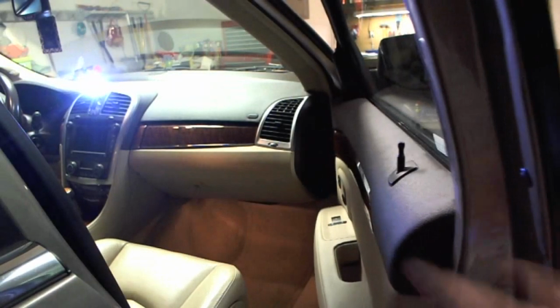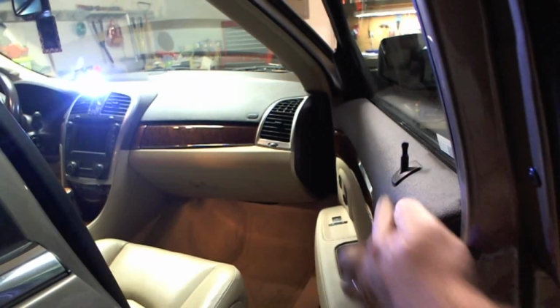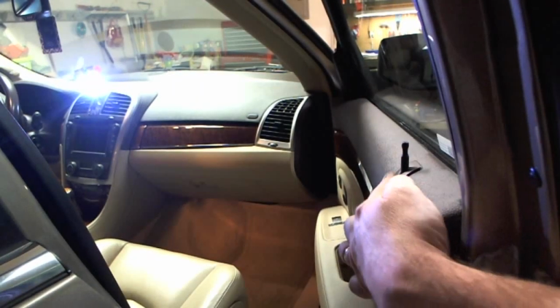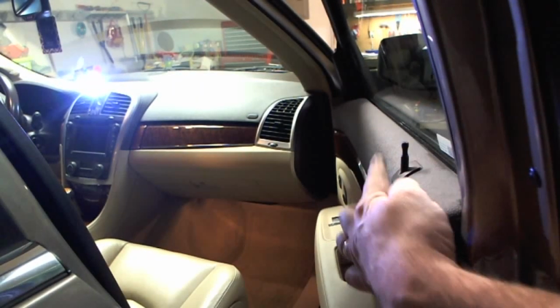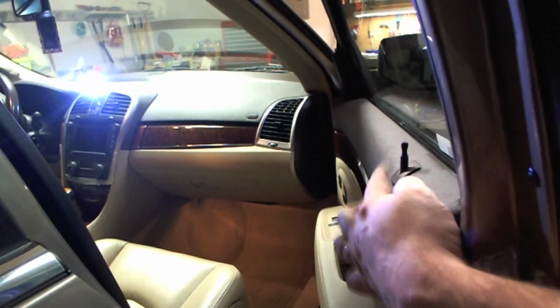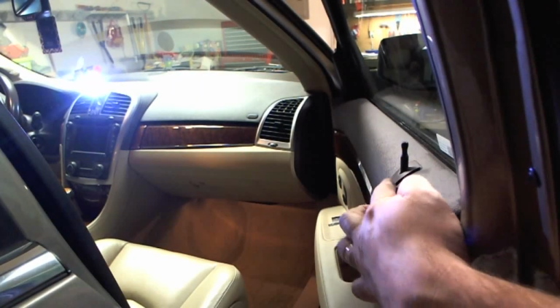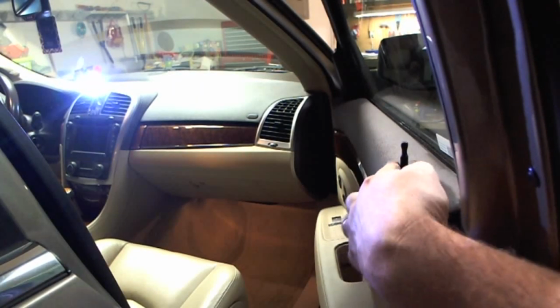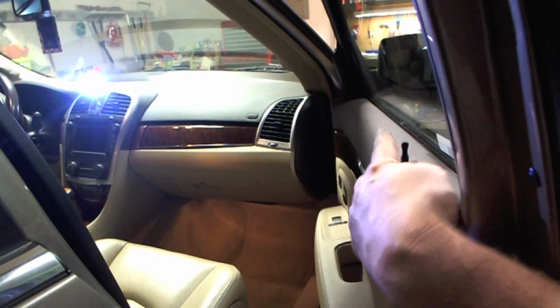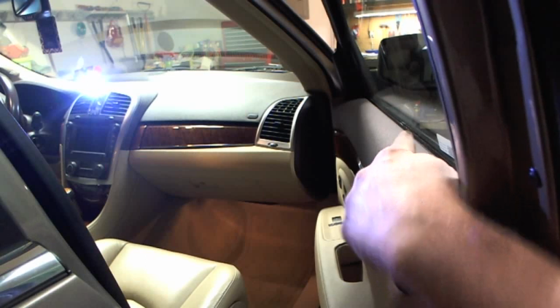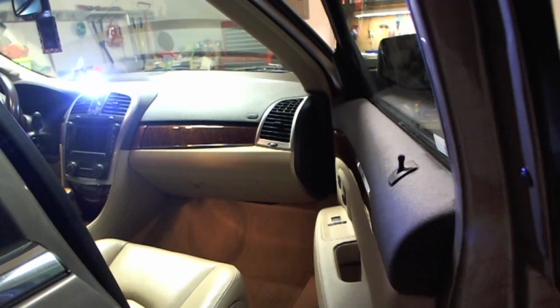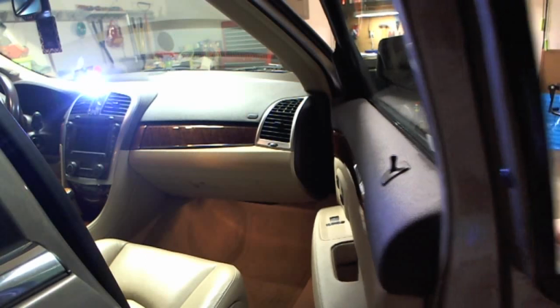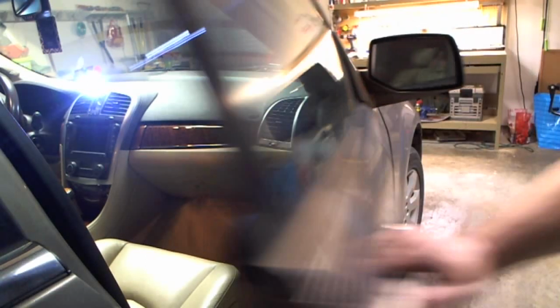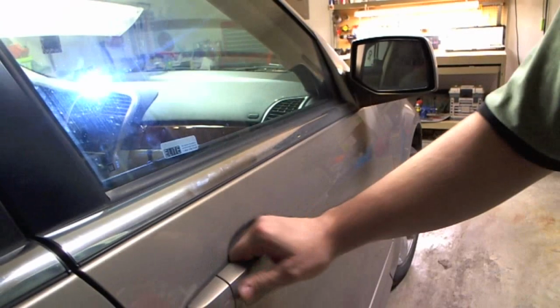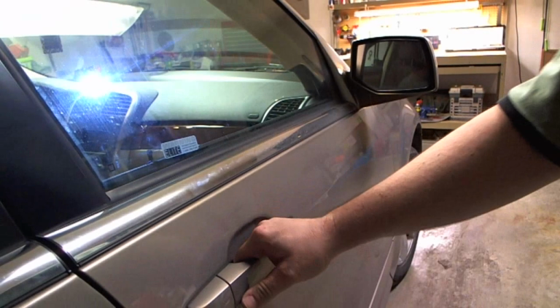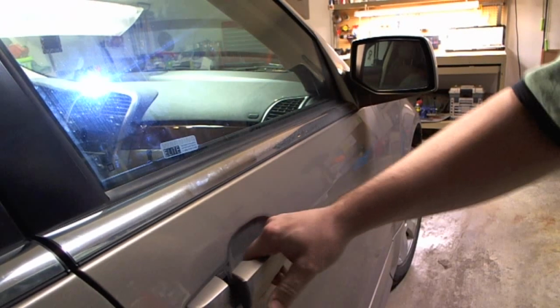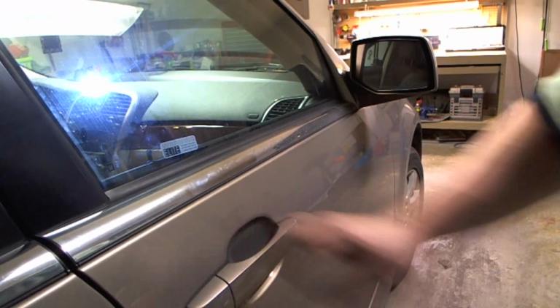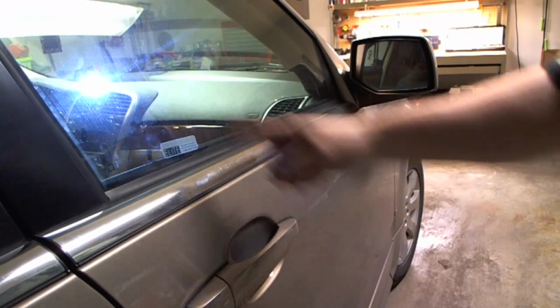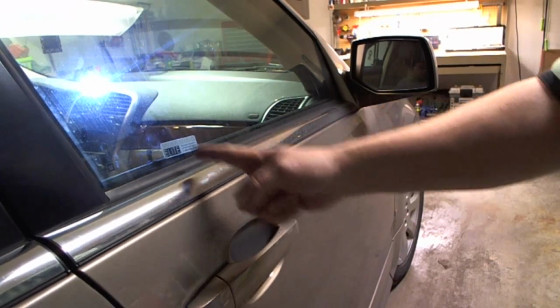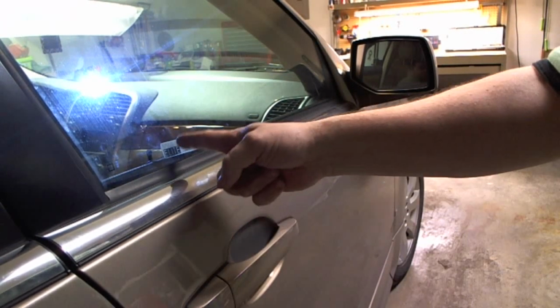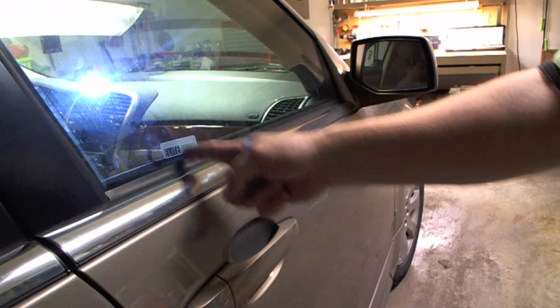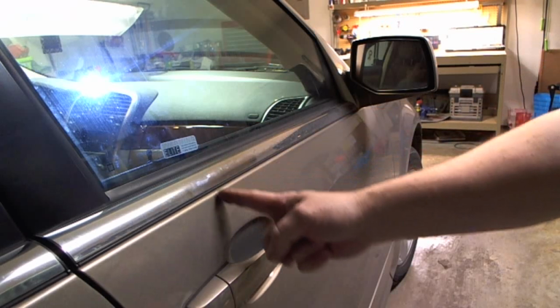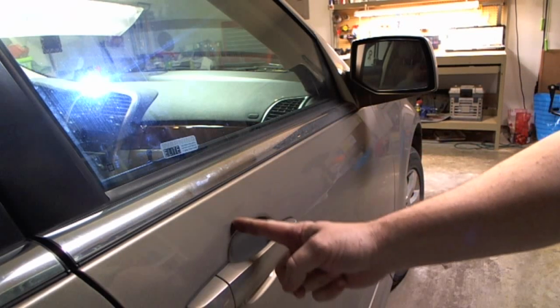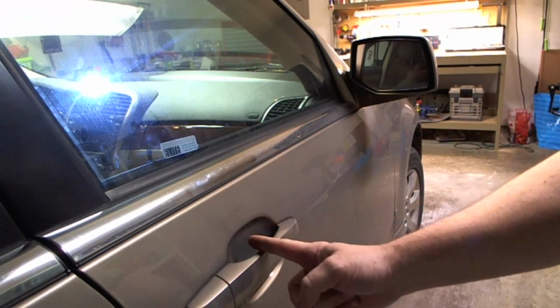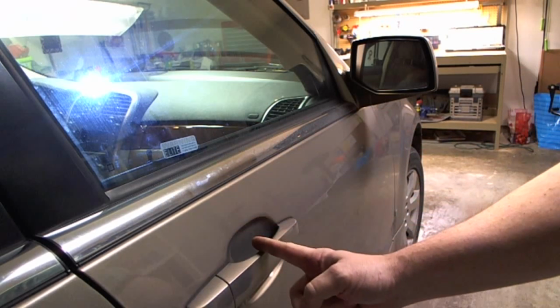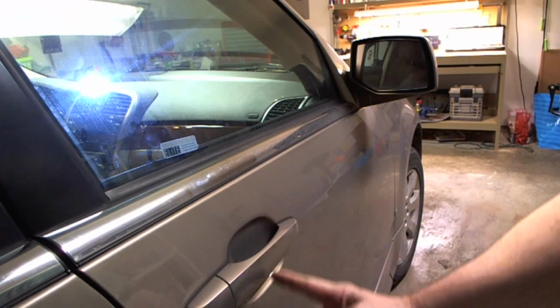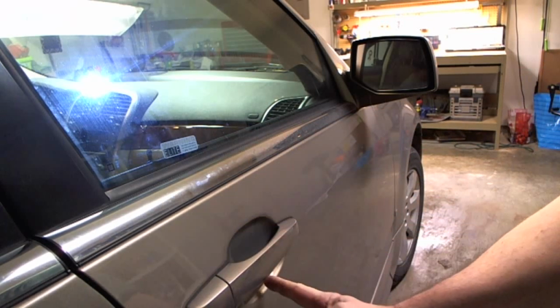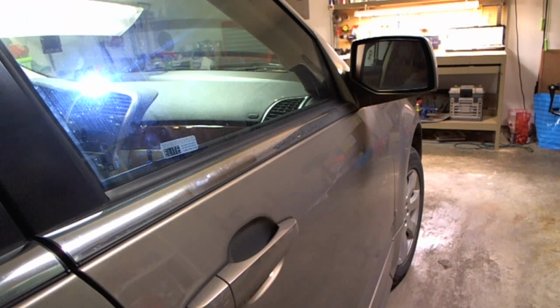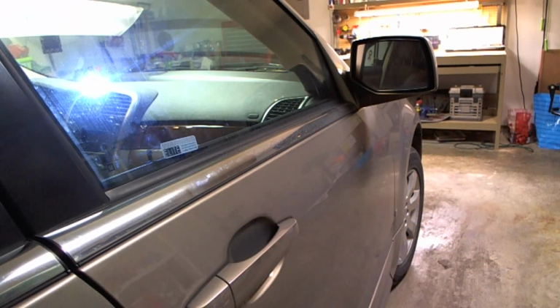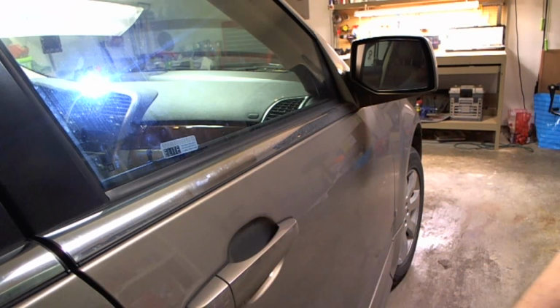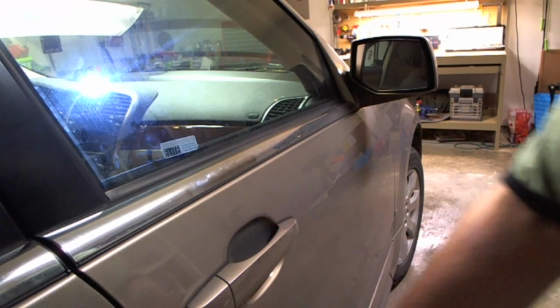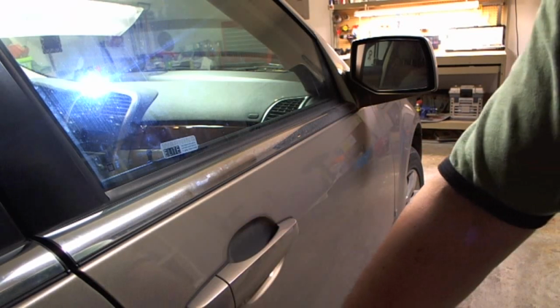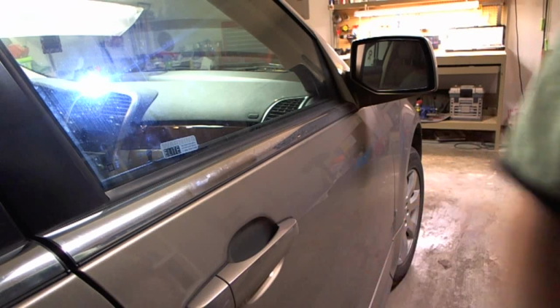Right here is the button — it's the pop-up button on these. I'm going to push it down and now it's in the lock position. The way this works is right under that button there's a rod. The rod comes down and angles back towards the back of the vehicle to the latch mechanism.